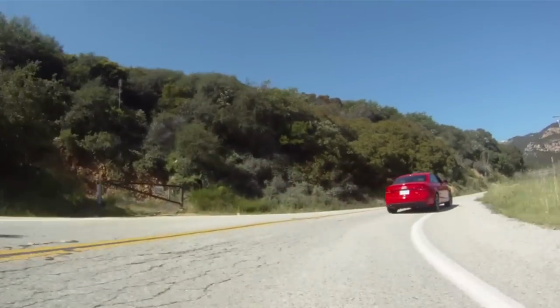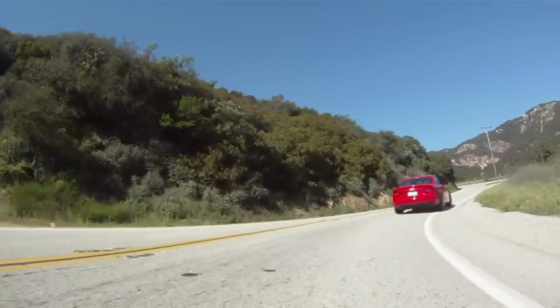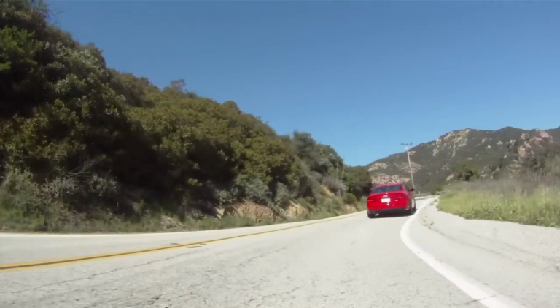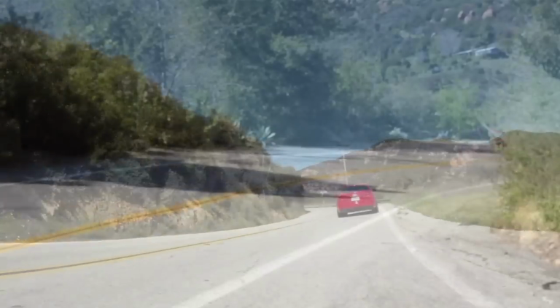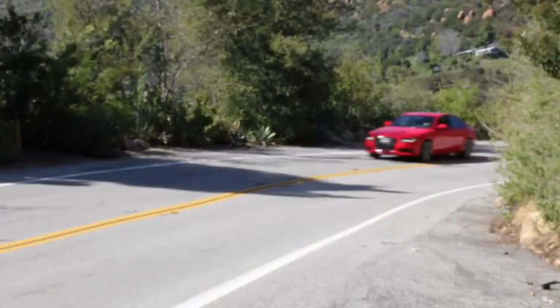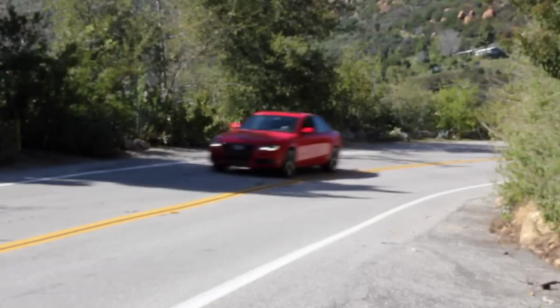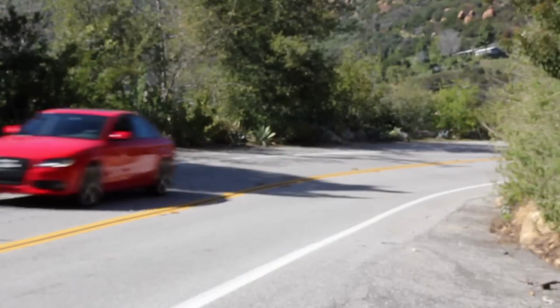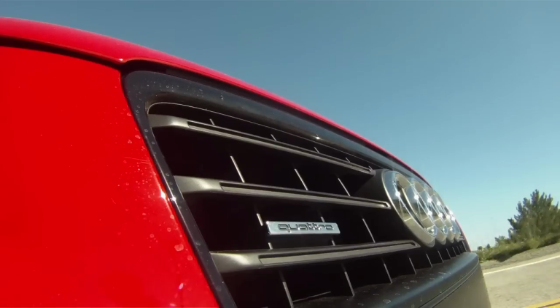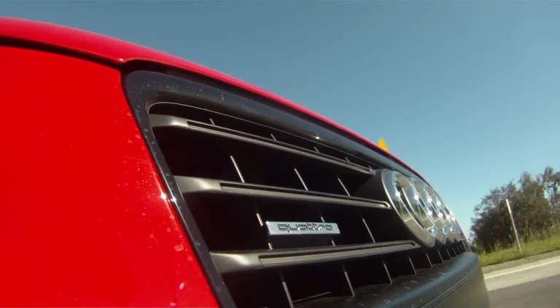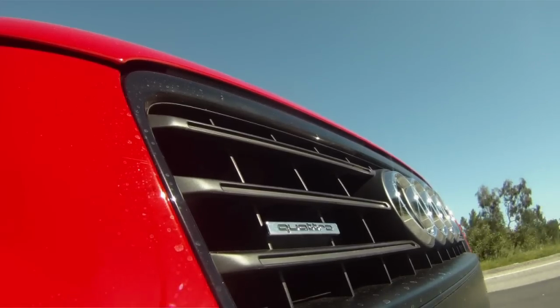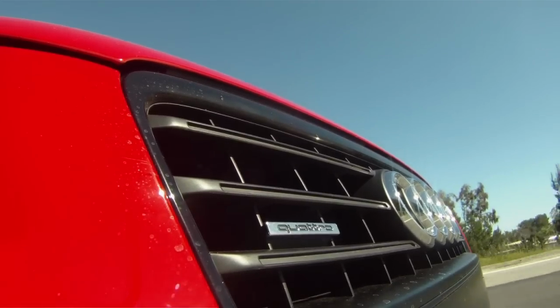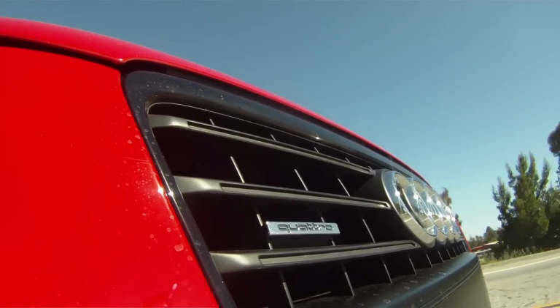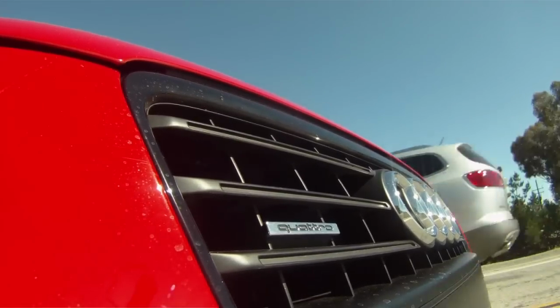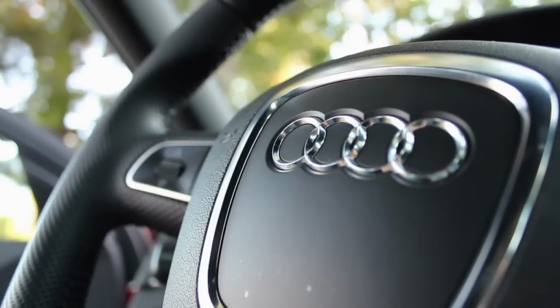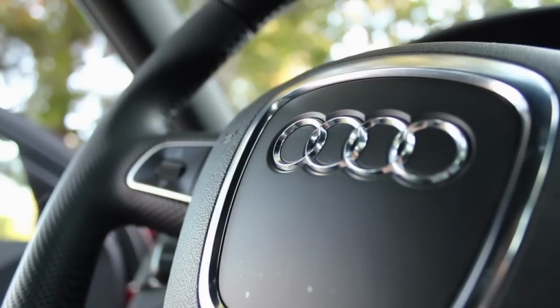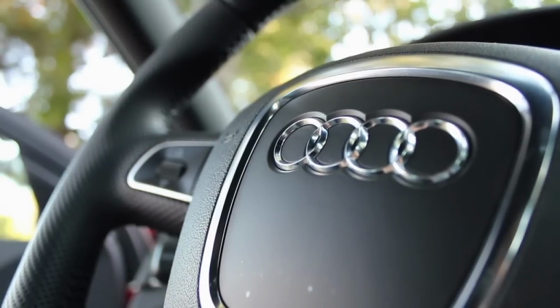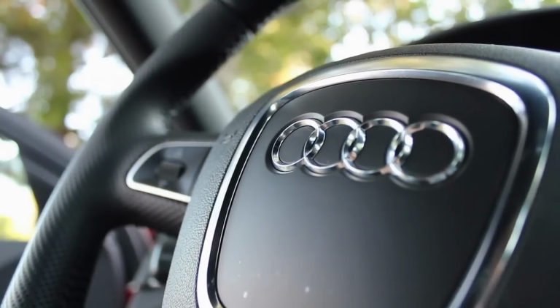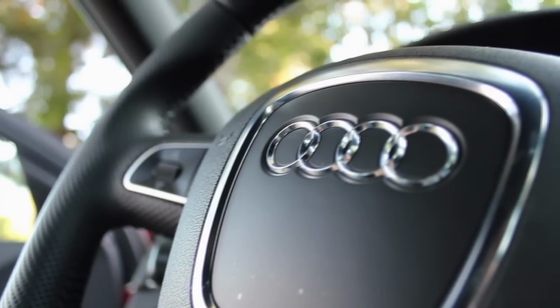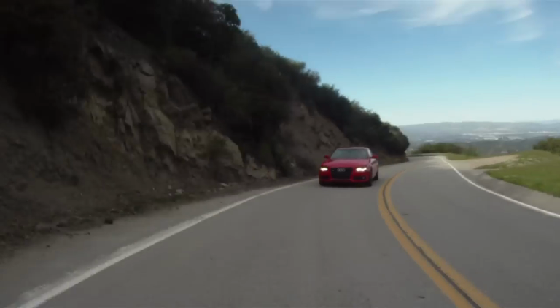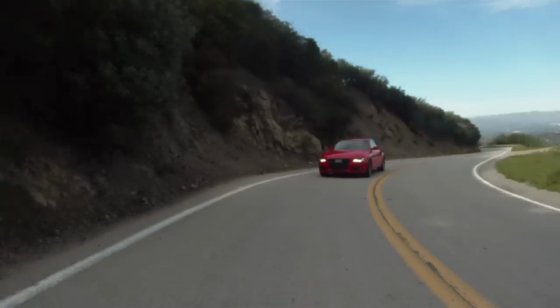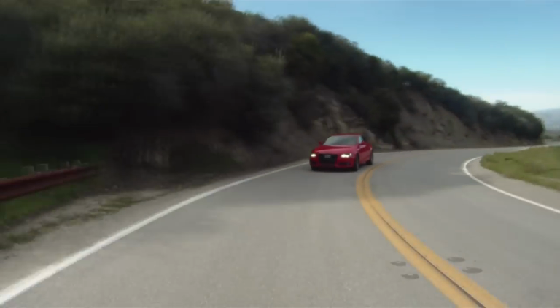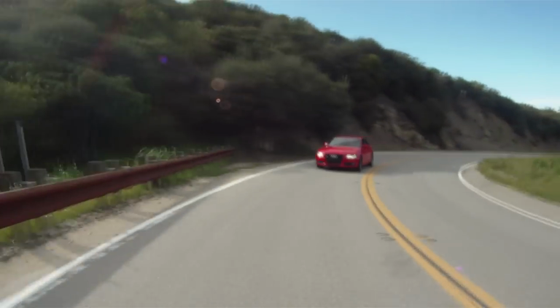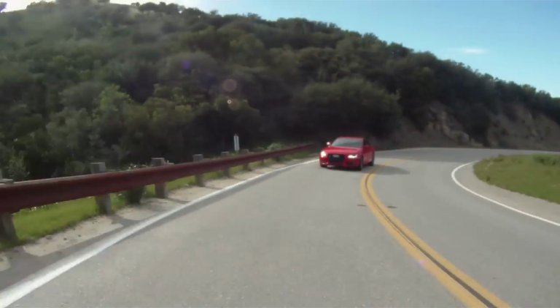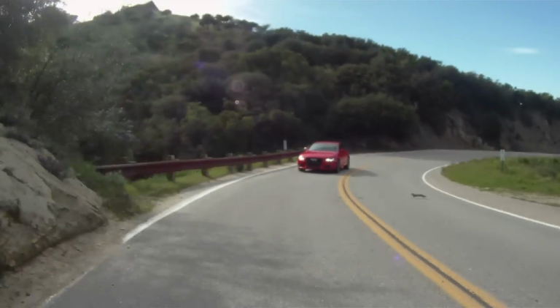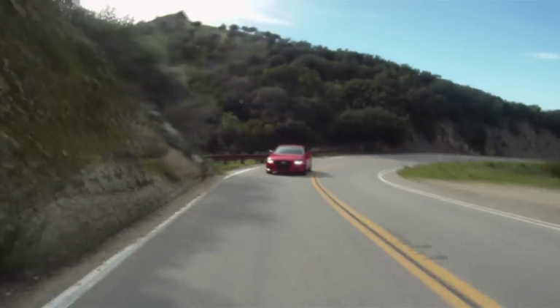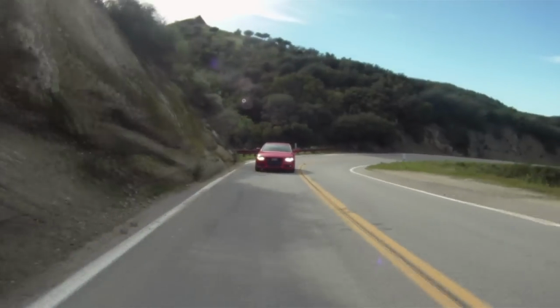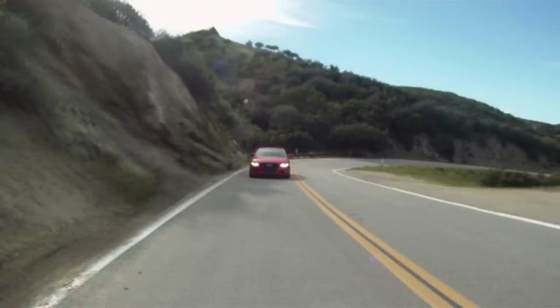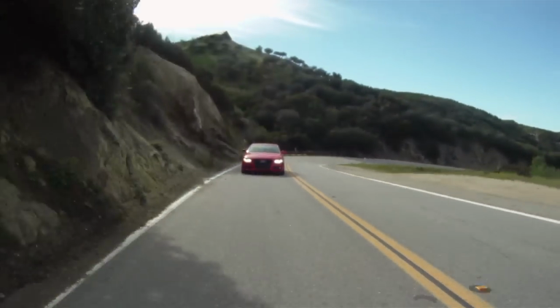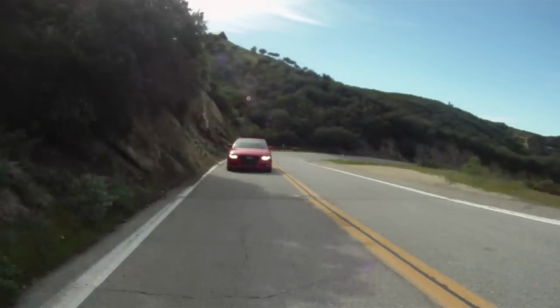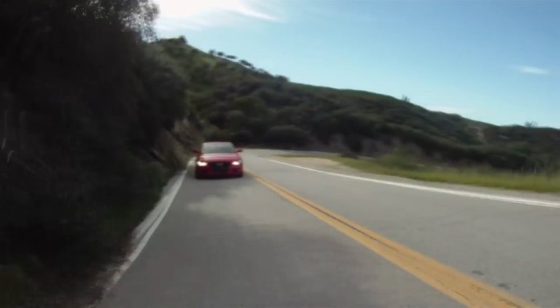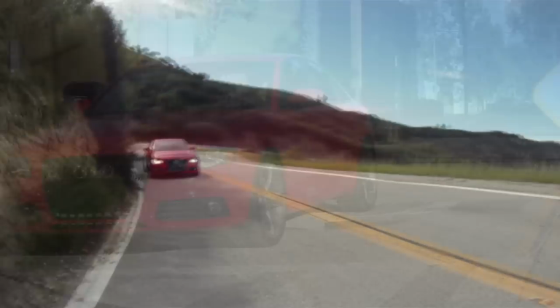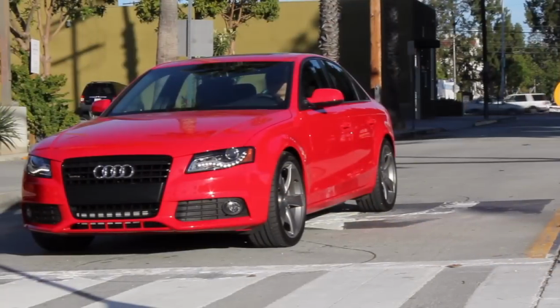The ride is firm but not punishing and has a remarkable poise over poor surfaces. Unremarkable is the trademark Audi steering — light, without any feel, and vague on center. It's one of the areas where BMW still excels over Audi.